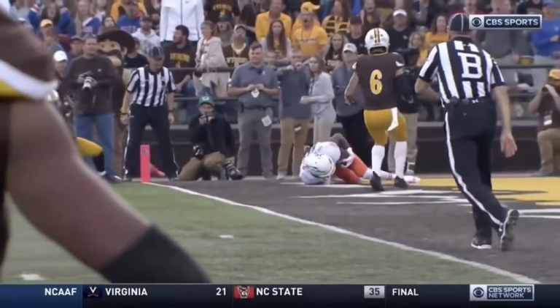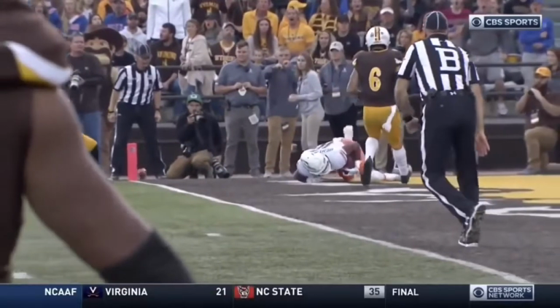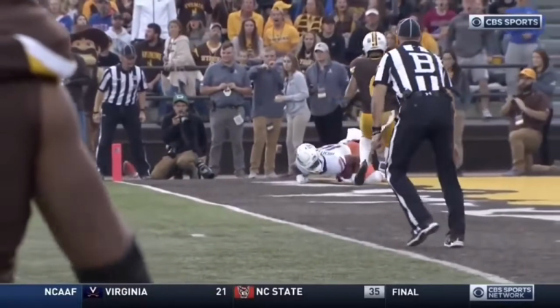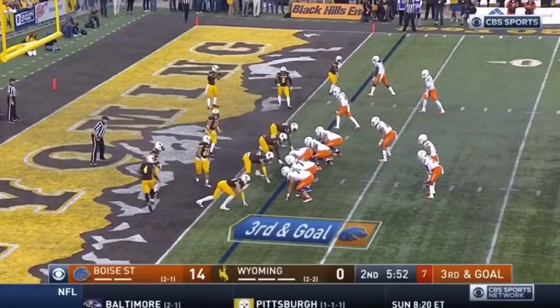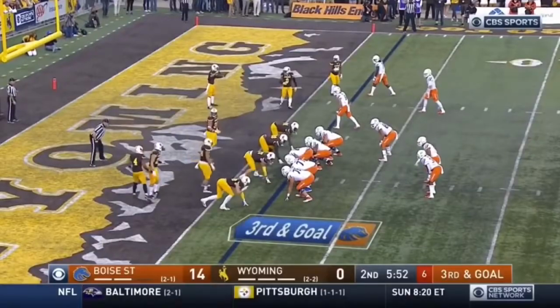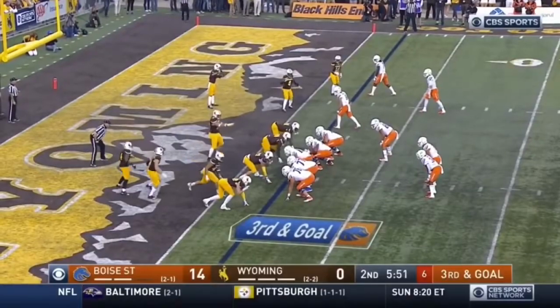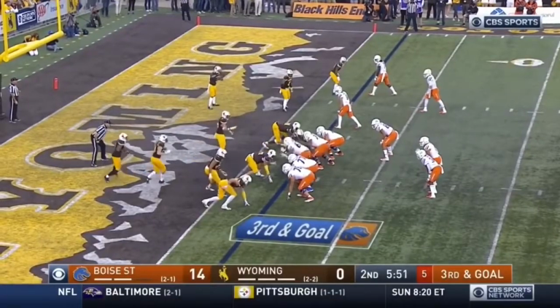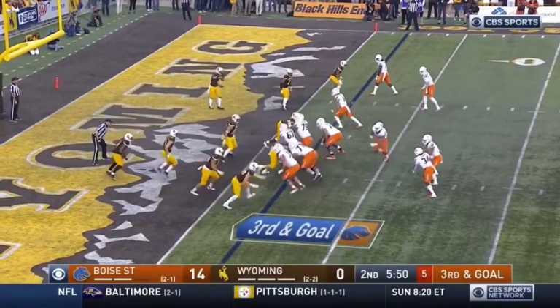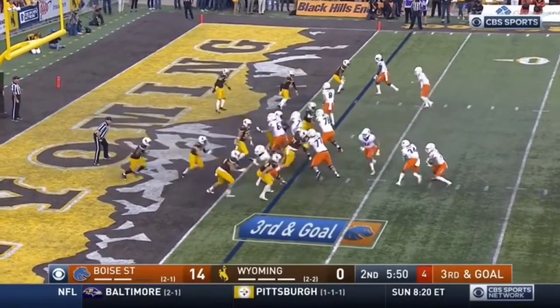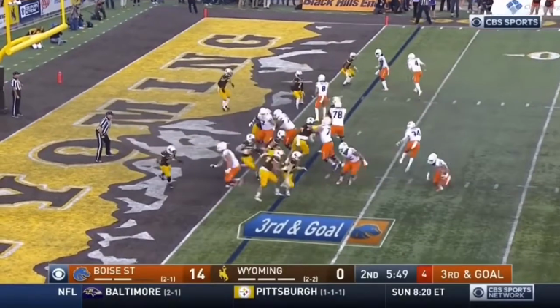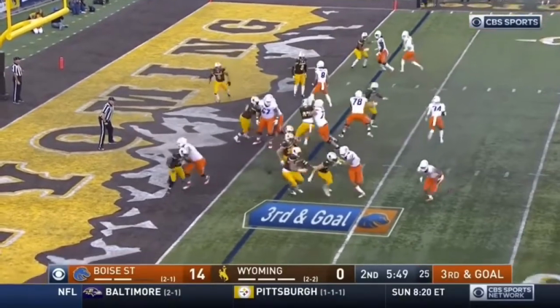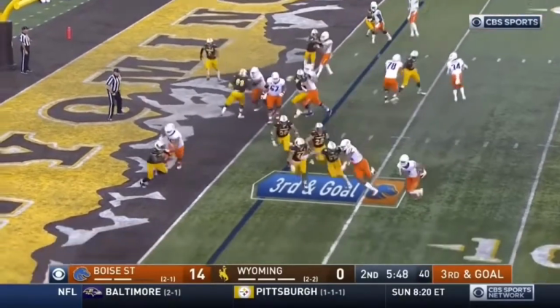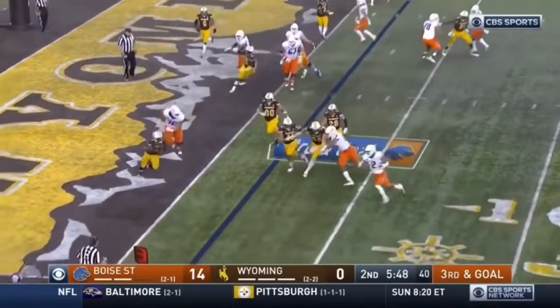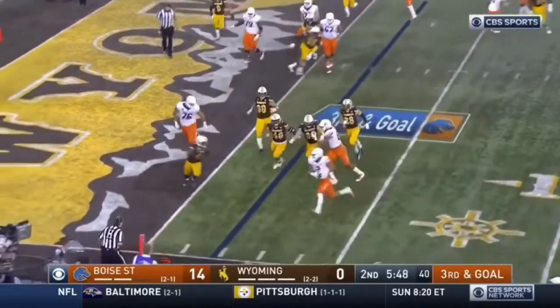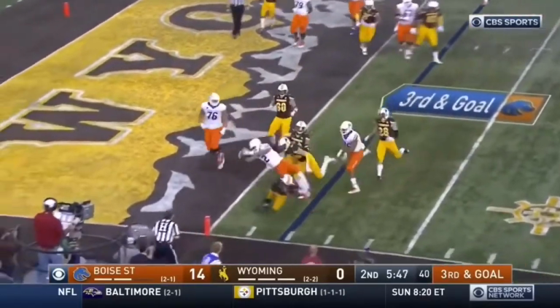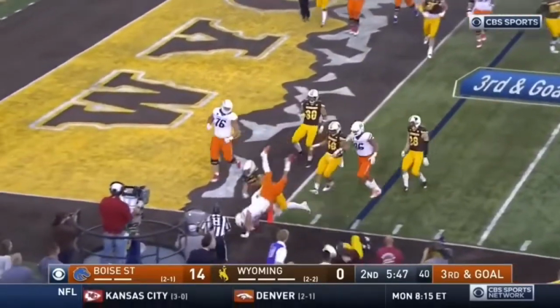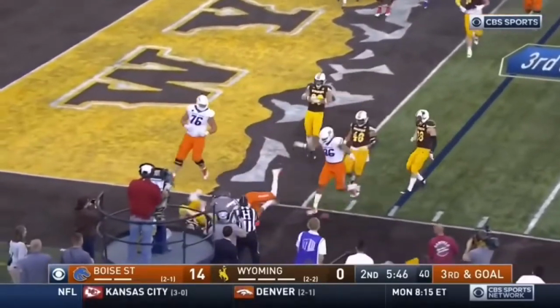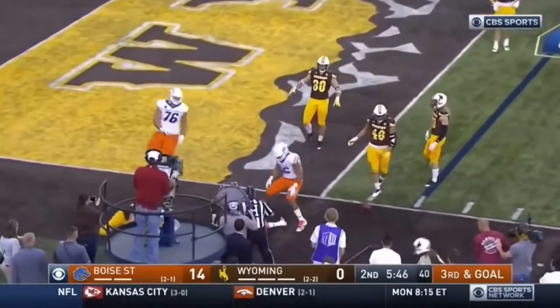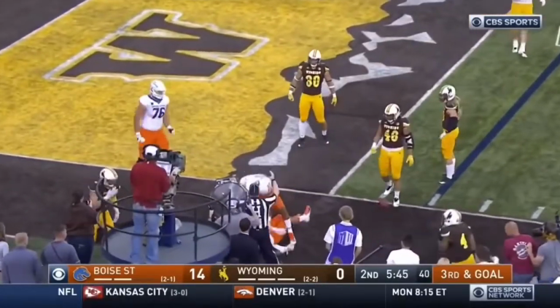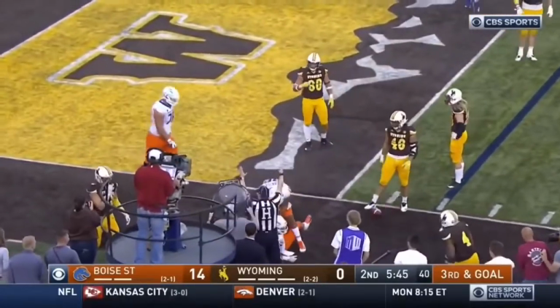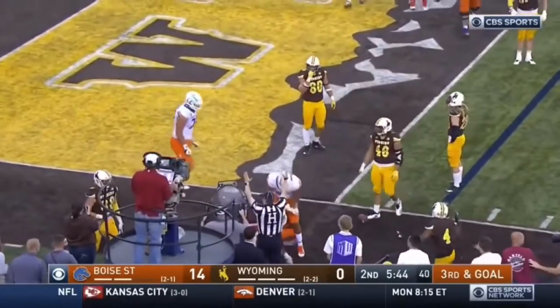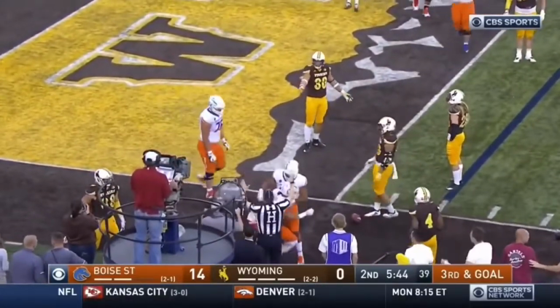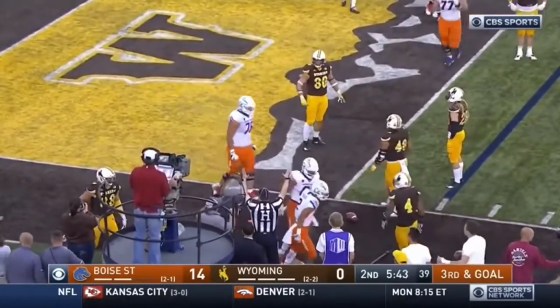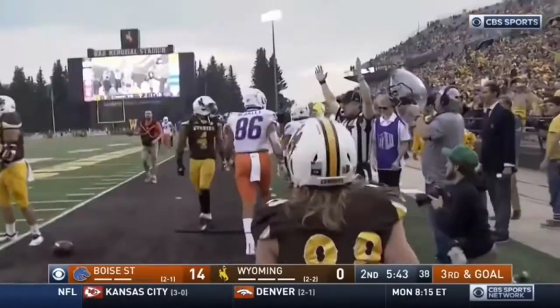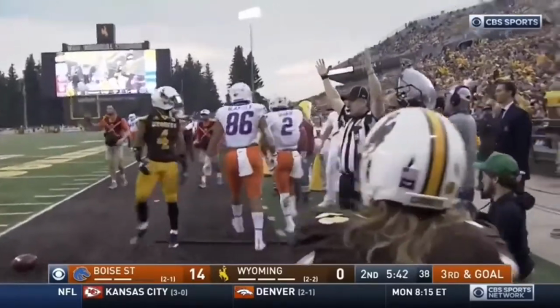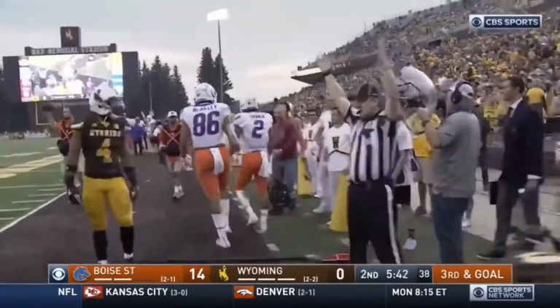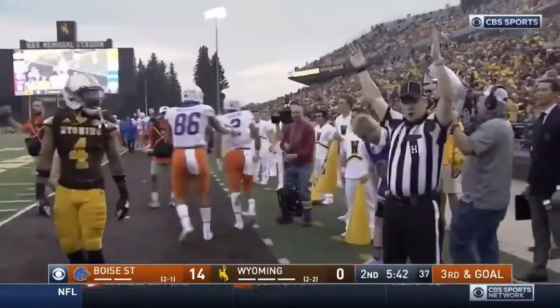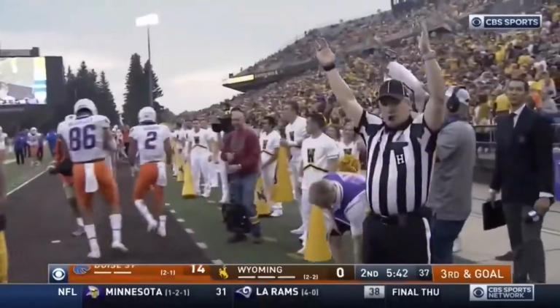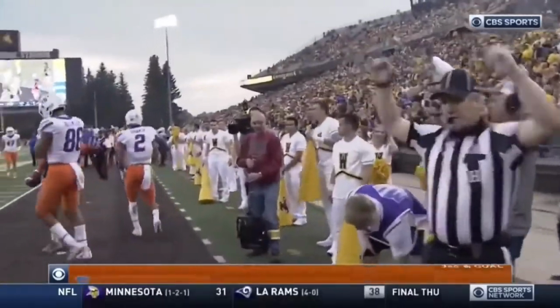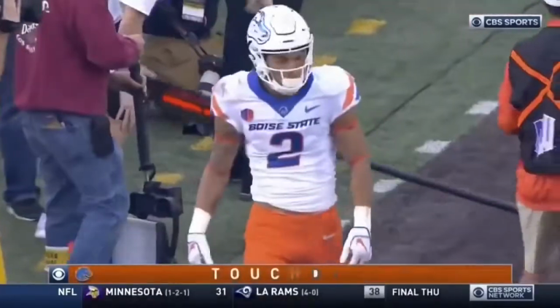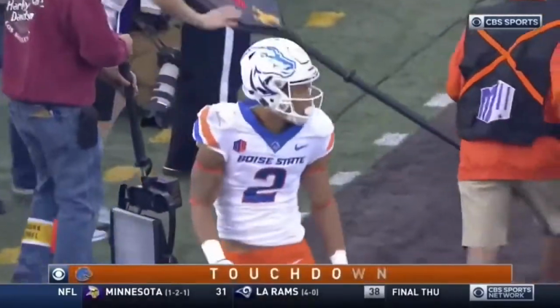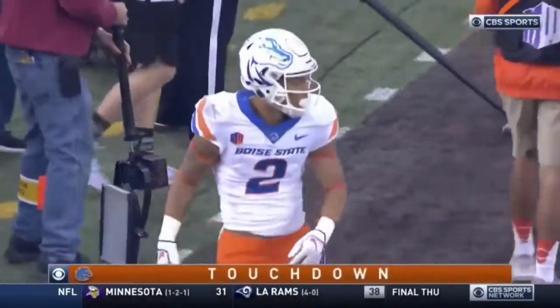Got a little wildcat here — snap it, run it. That's Shakir on the edge. Reaches, stretches — touchdown, Boise State! They snap it to the true freshman Khalil Shakir.